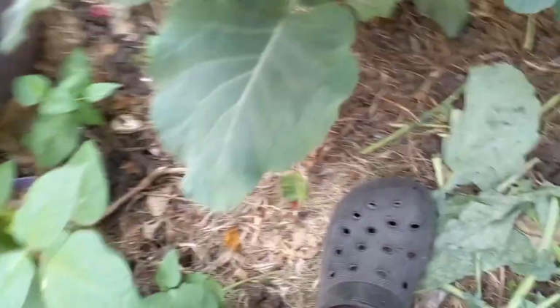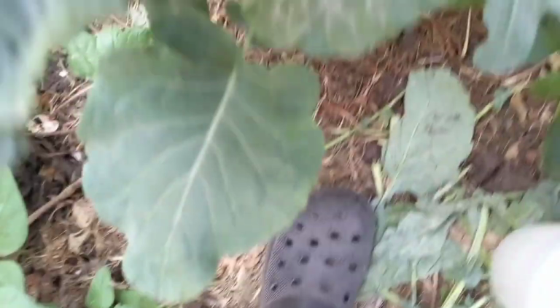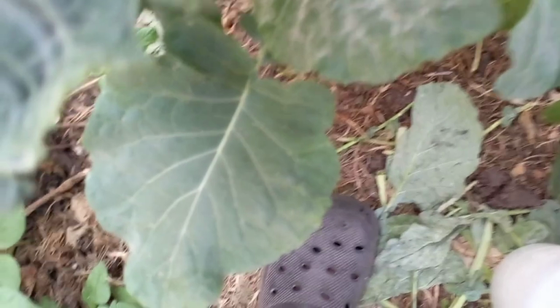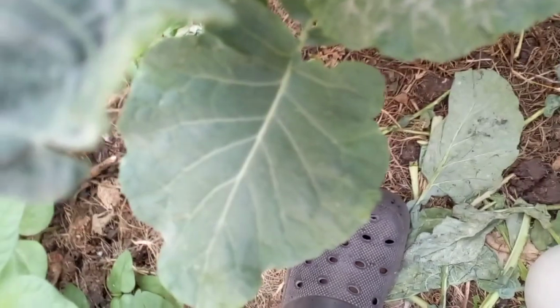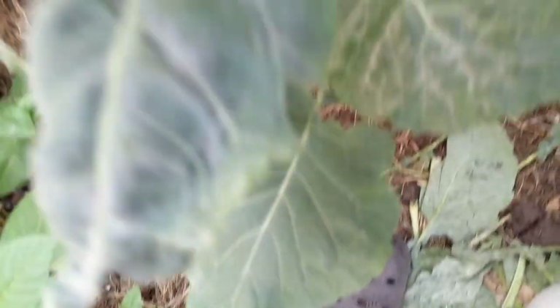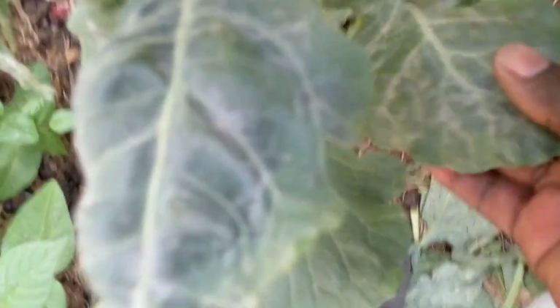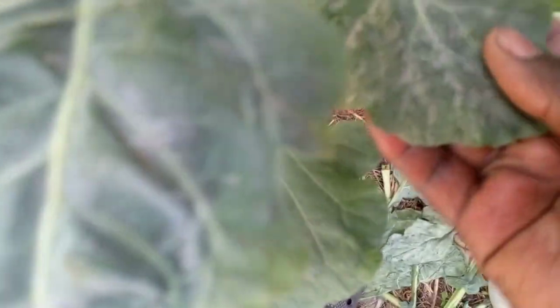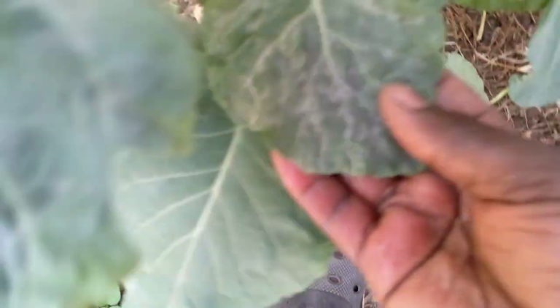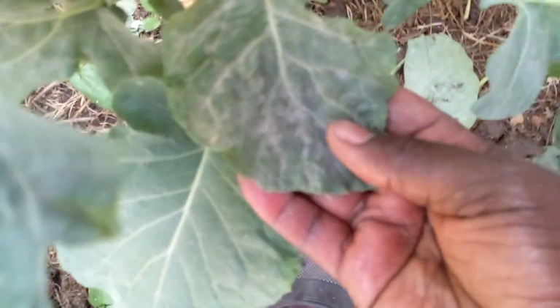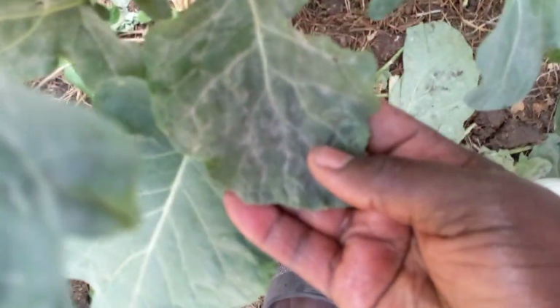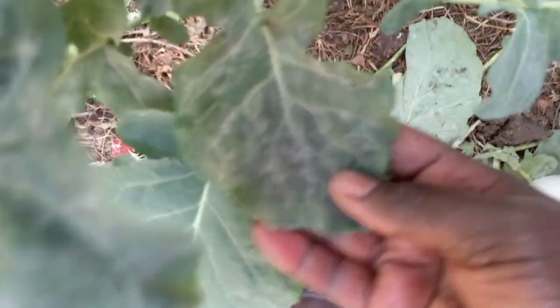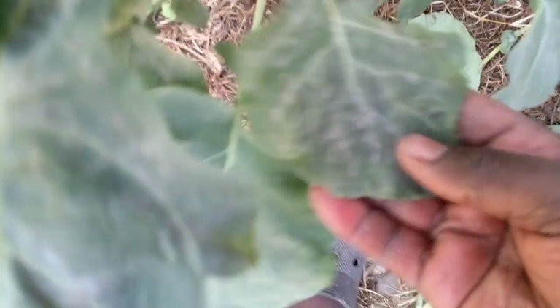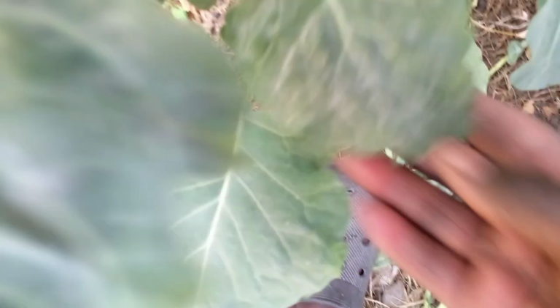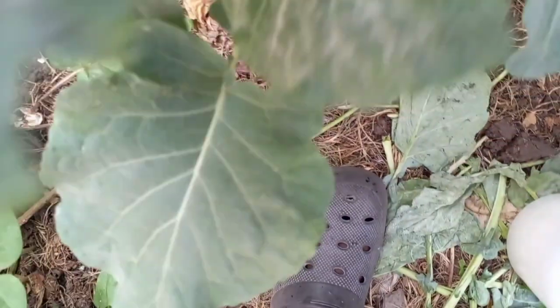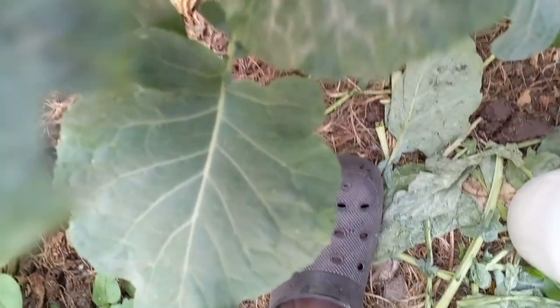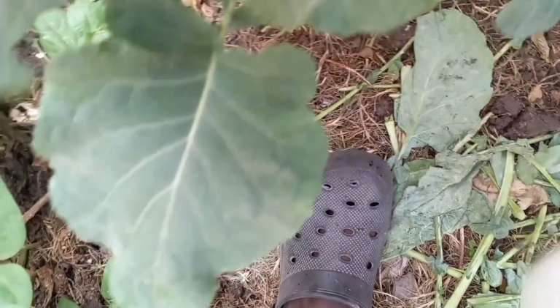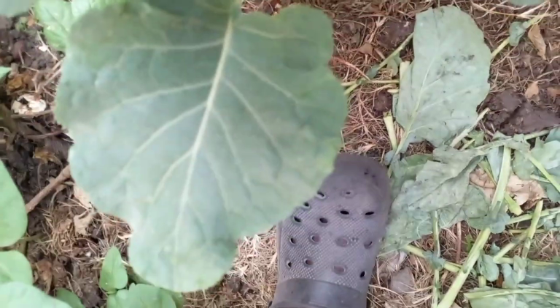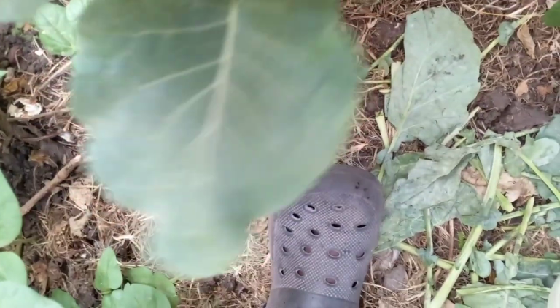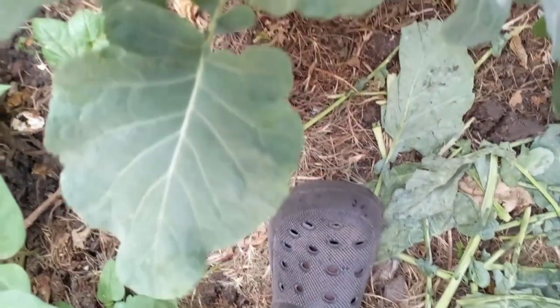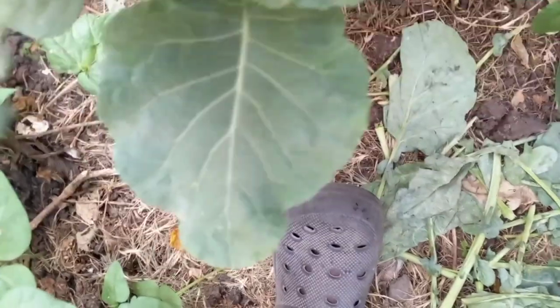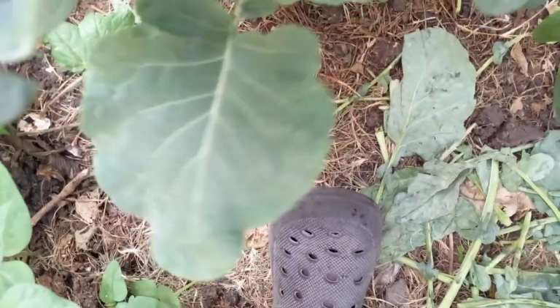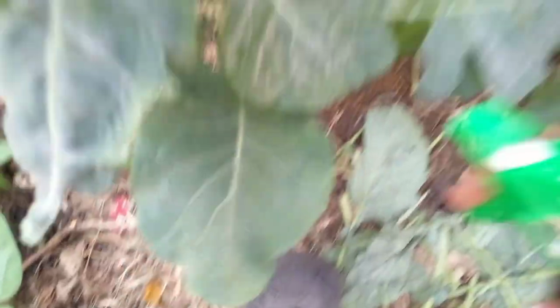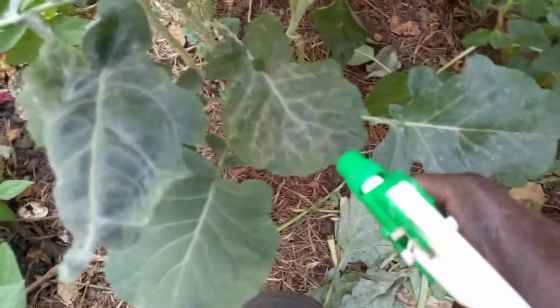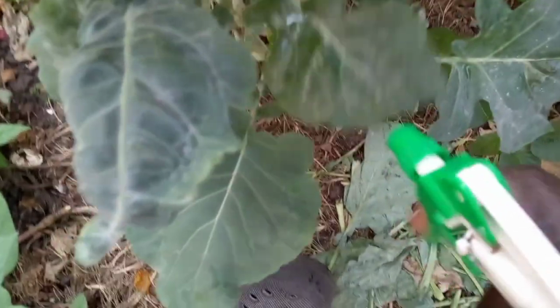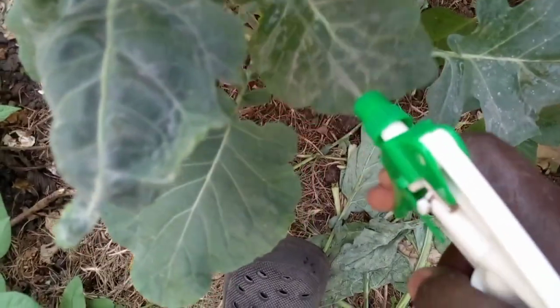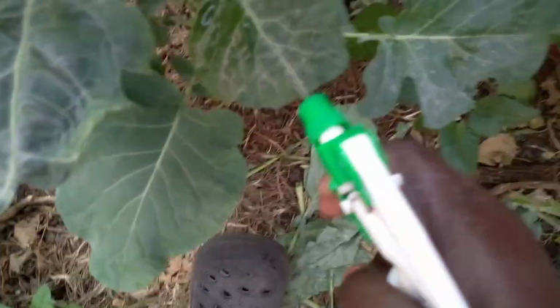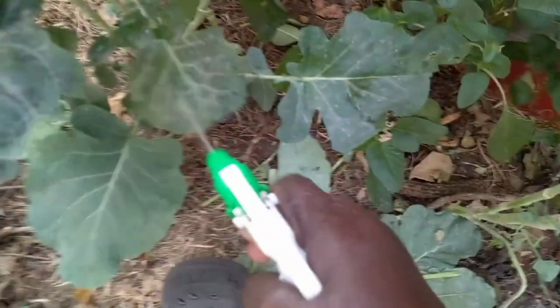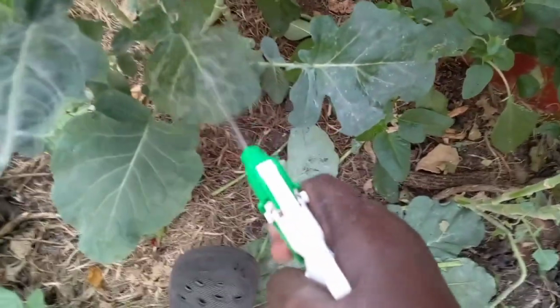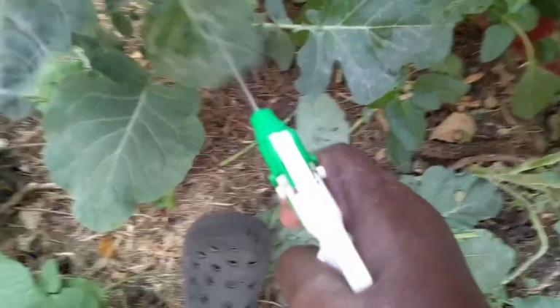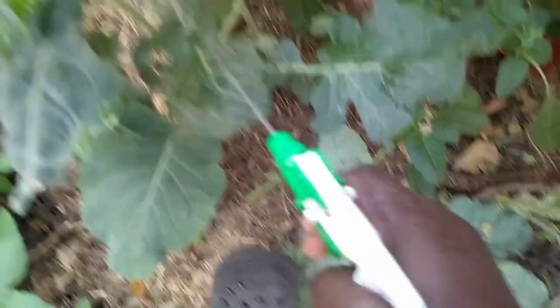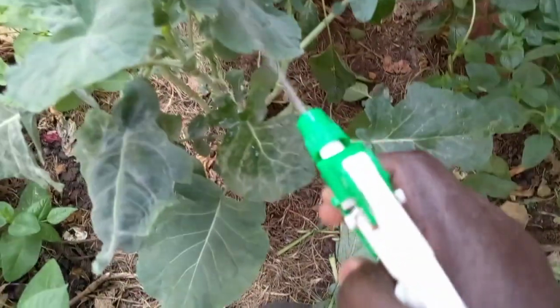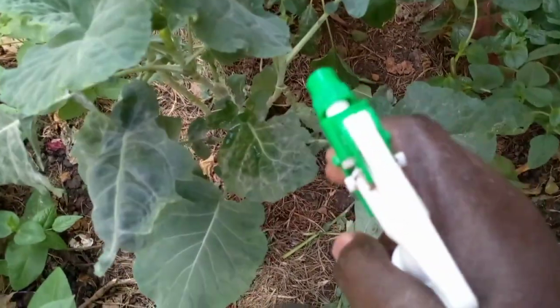See, guys — like this one, the worms or pests have already eaten it up. It has white lines, as you can see. Those ones are very scary.